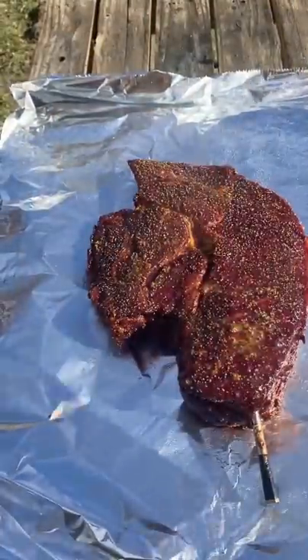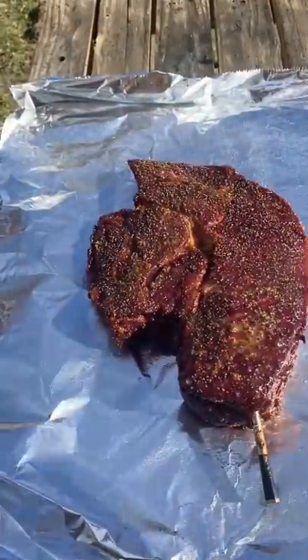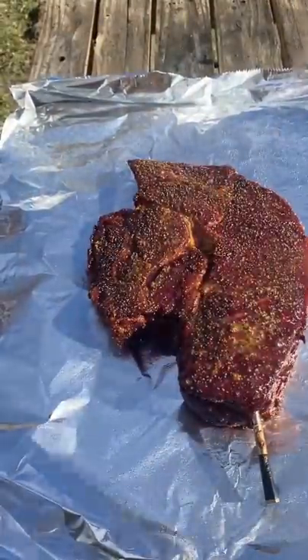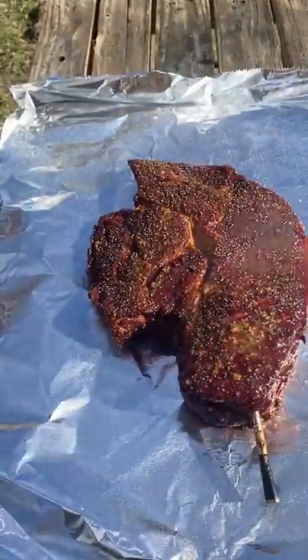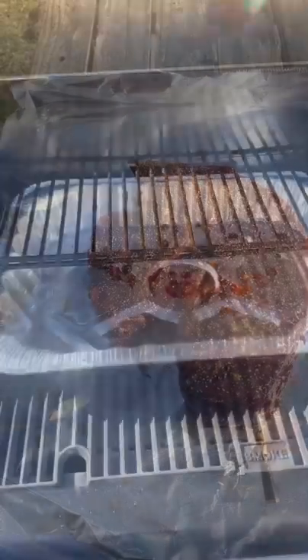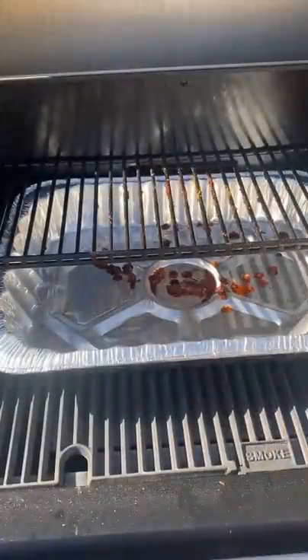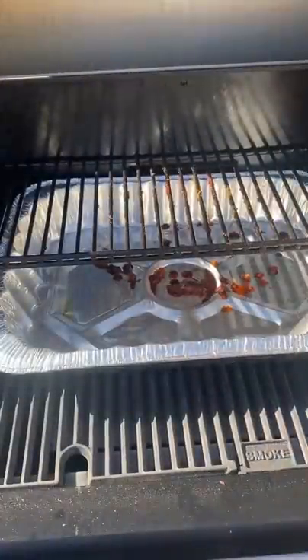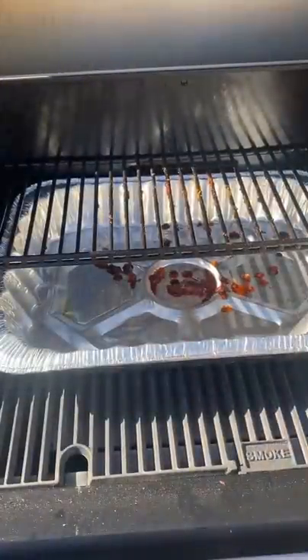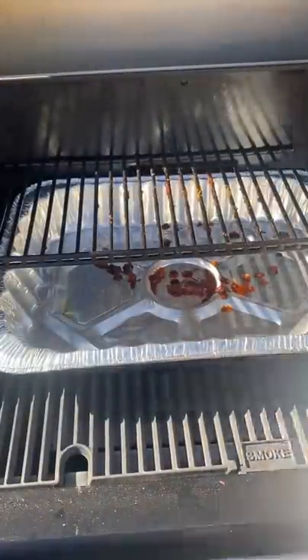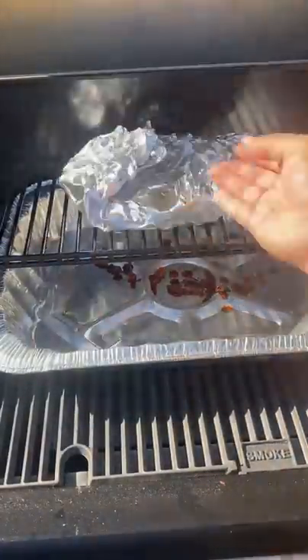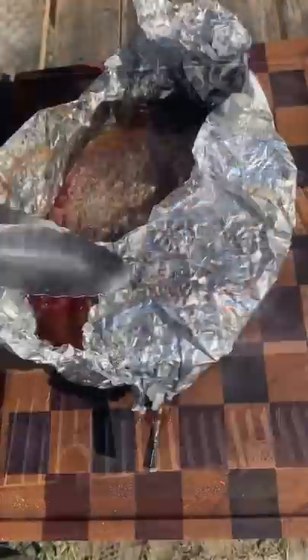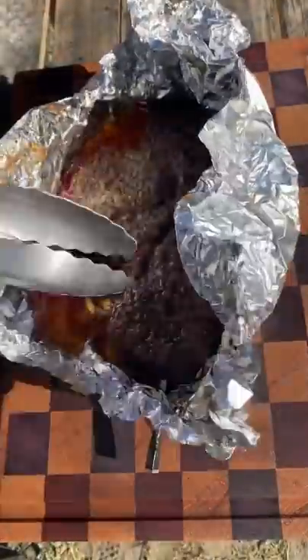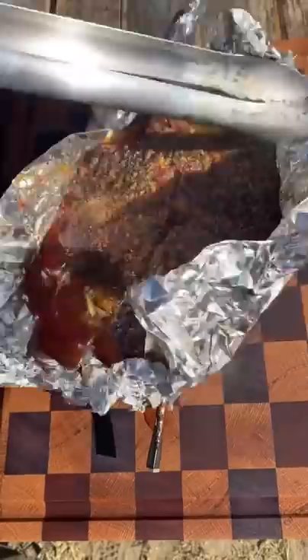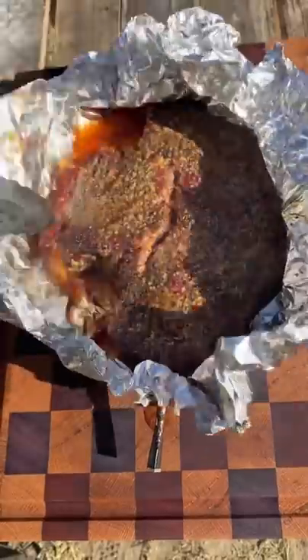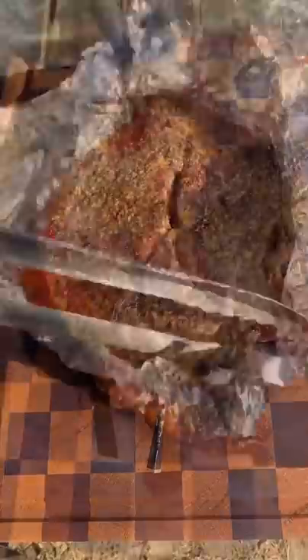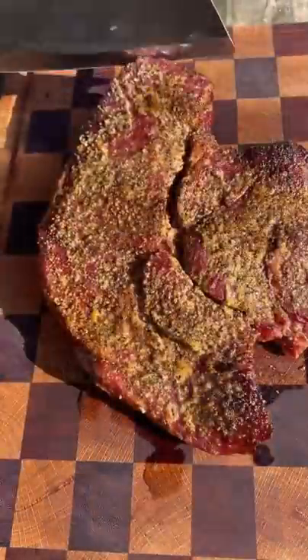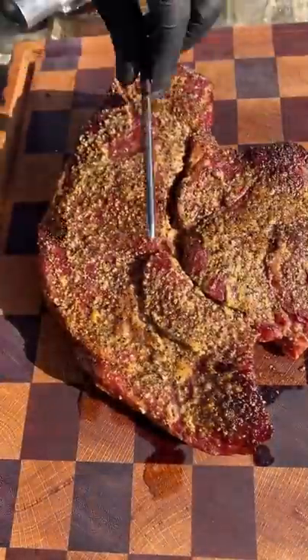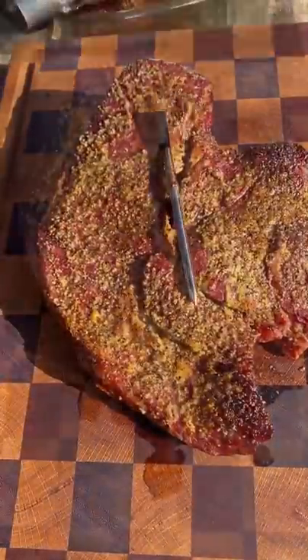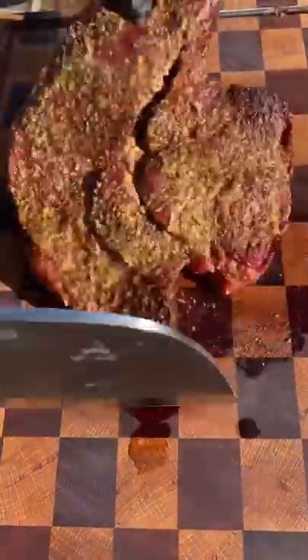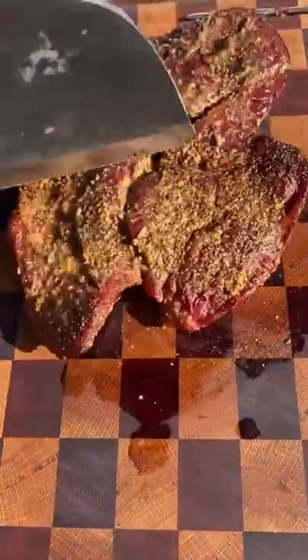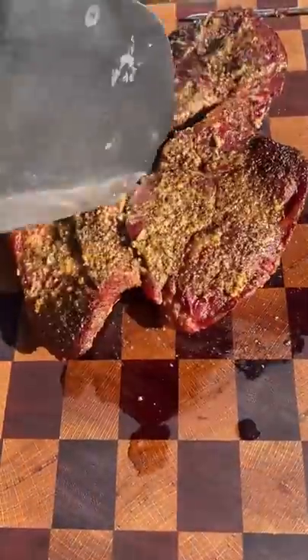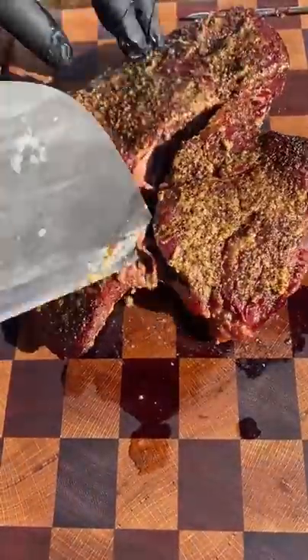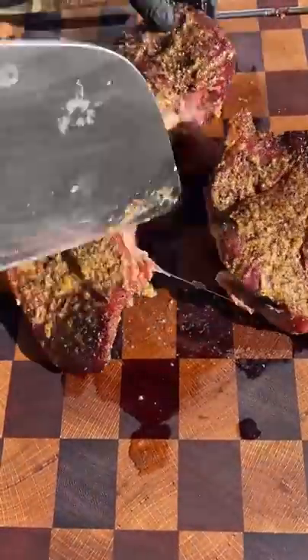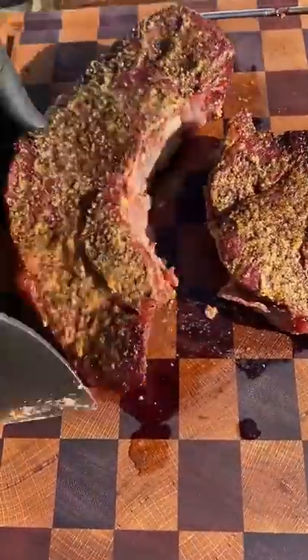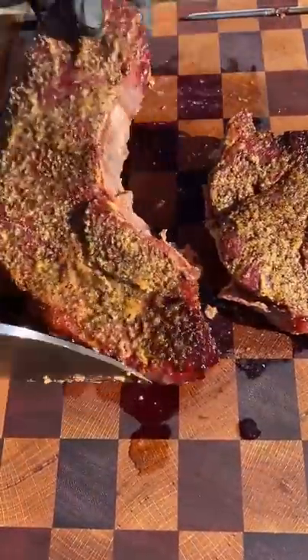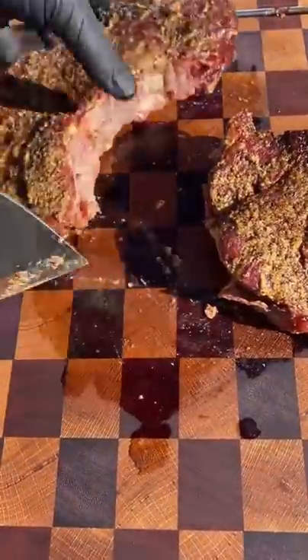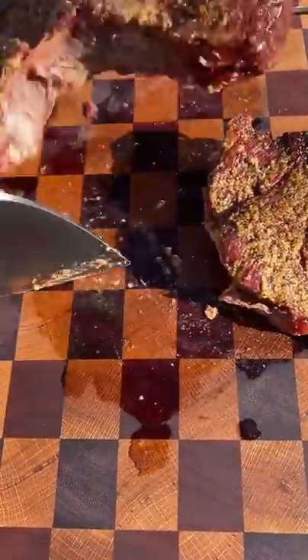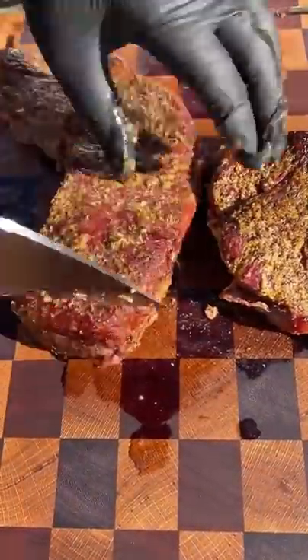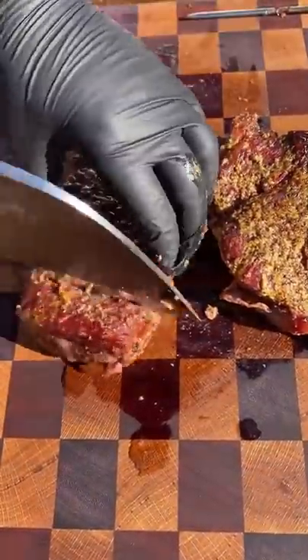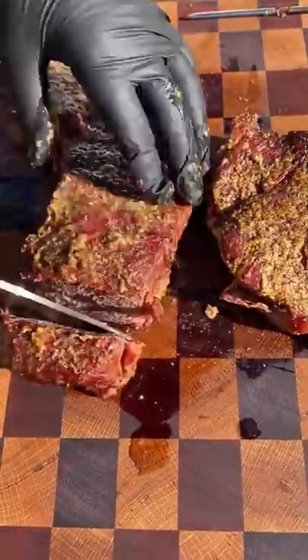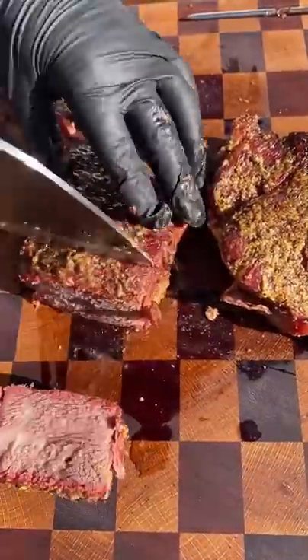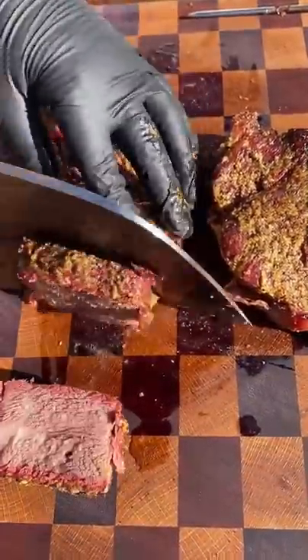Here I'm just using water to rehydrate it. Place it back on the grill — make sure your thermometer is not covered with foil as it will not connect to your phone. Then I'm gonna cube it up.